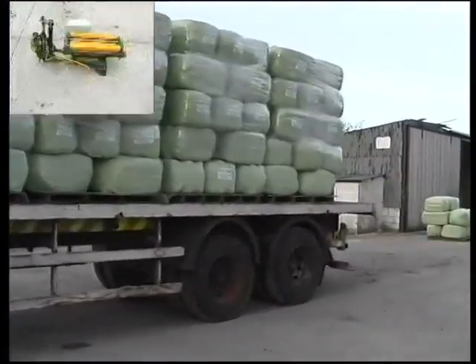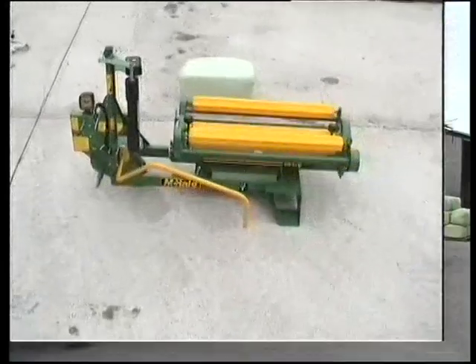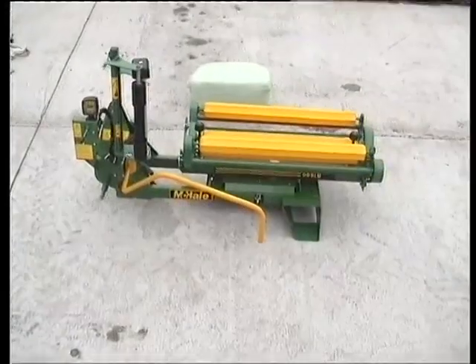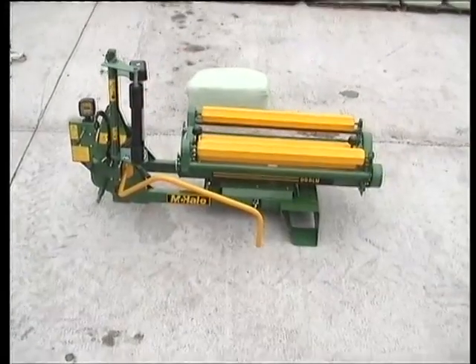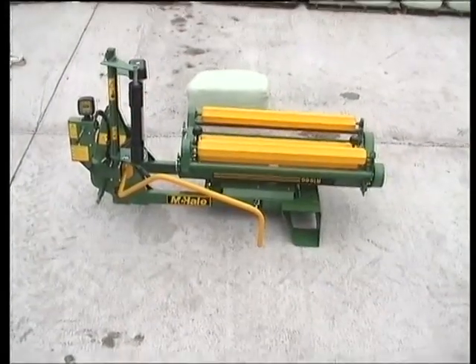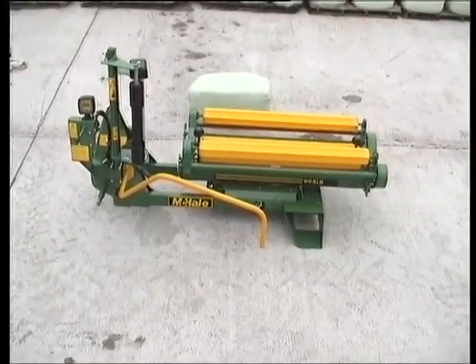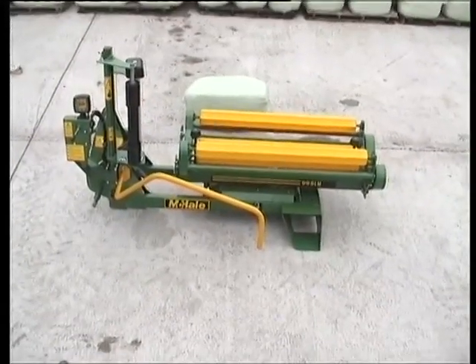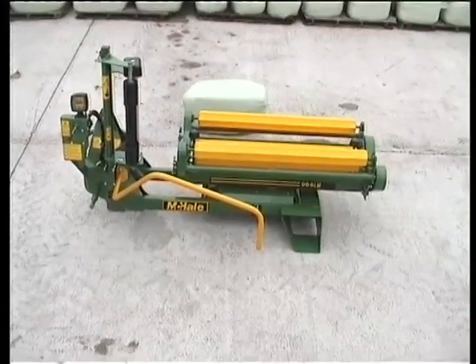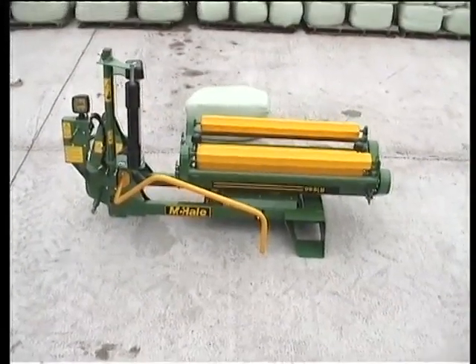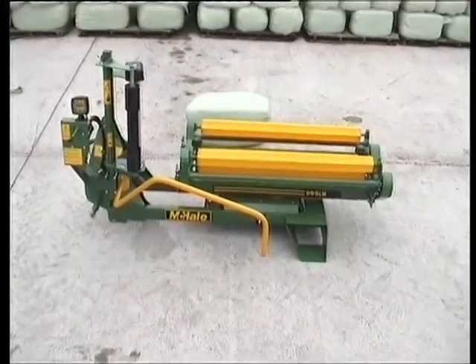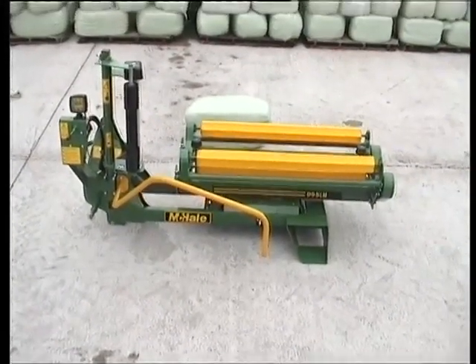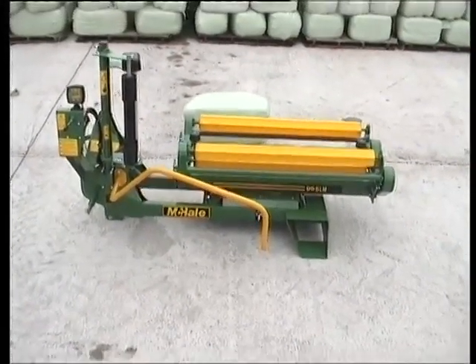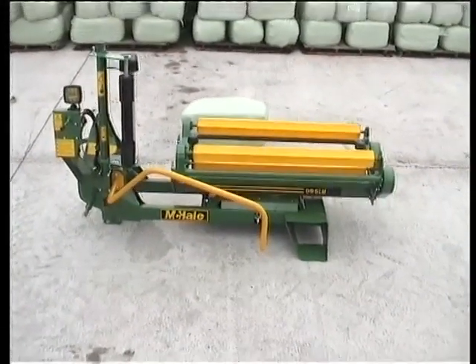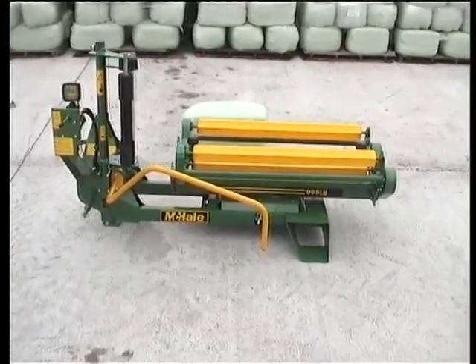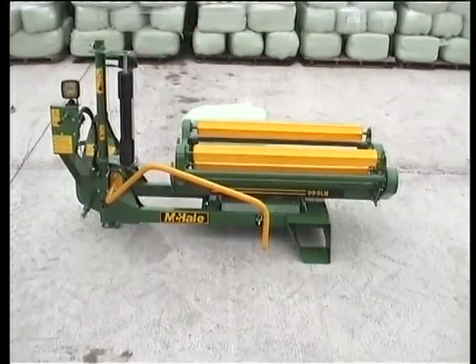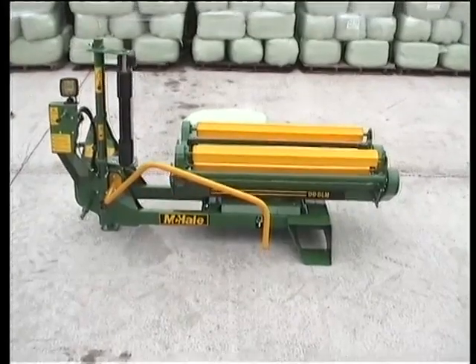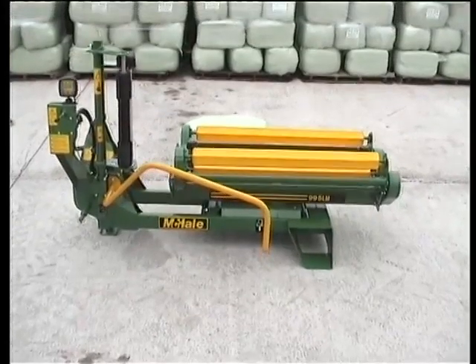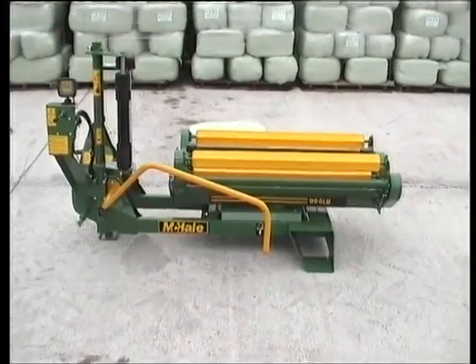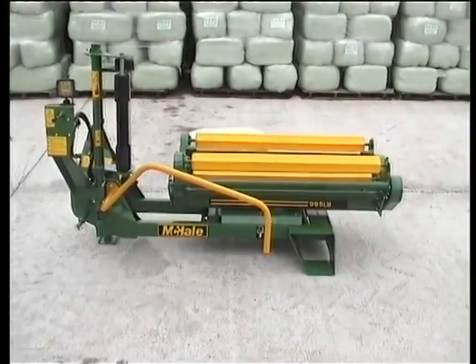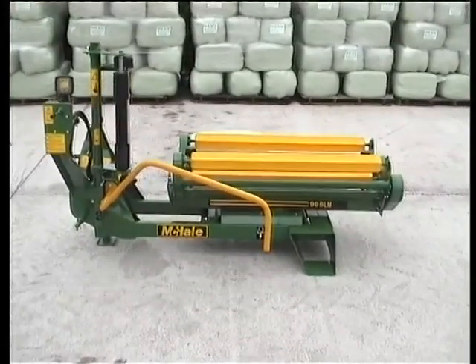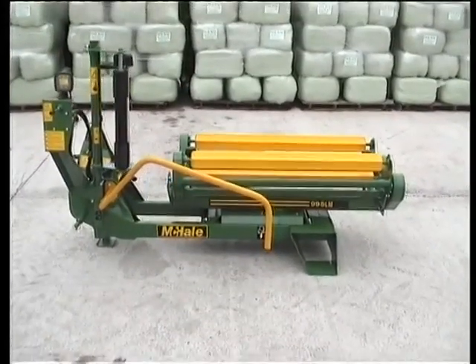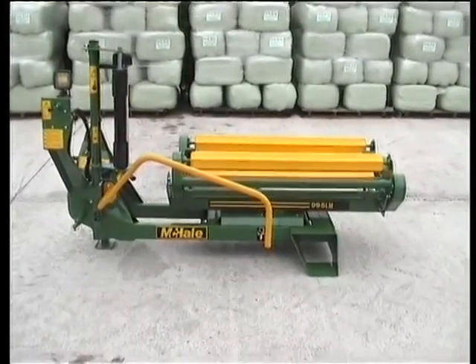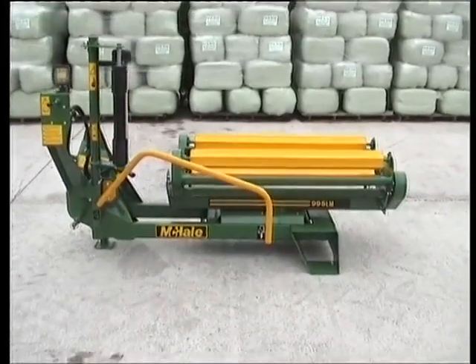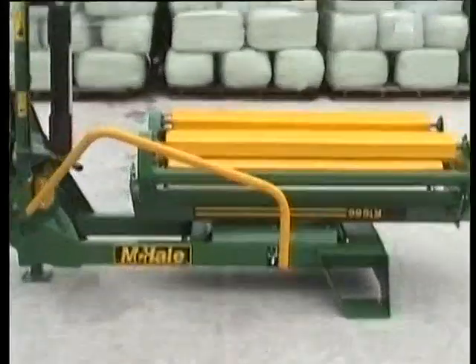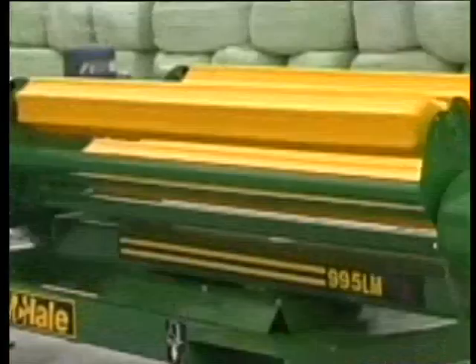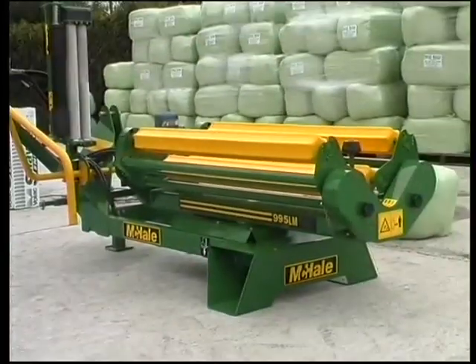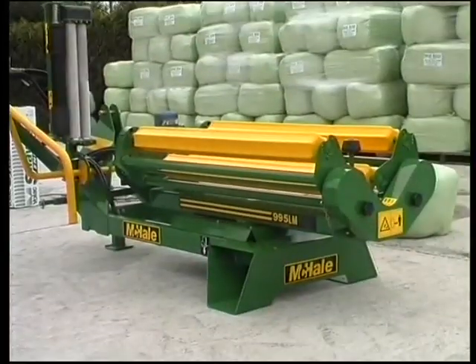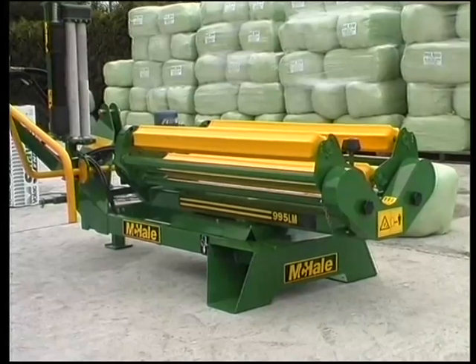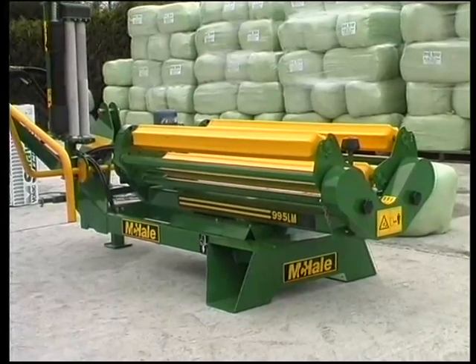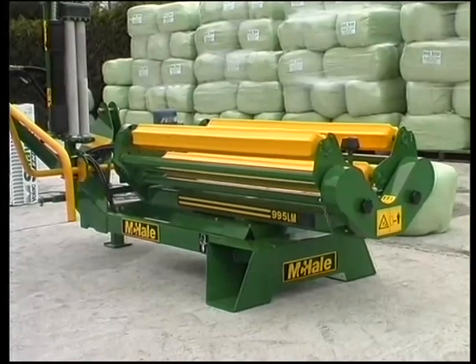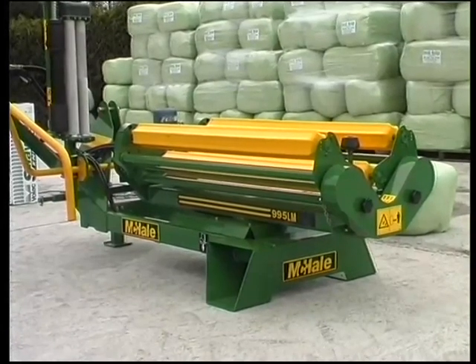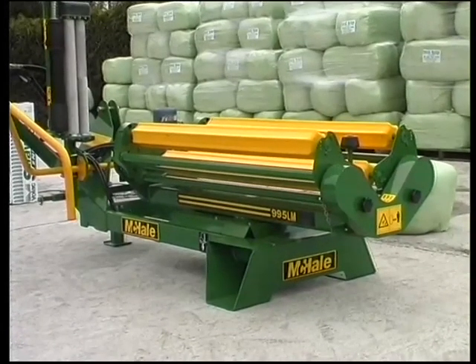To meet the demand for more efficient and effective haylage wrapping, McHale continued to expand their range of world-class bale wrapping machines with the introduction of the McHale 995LM Haylage Wrapper.